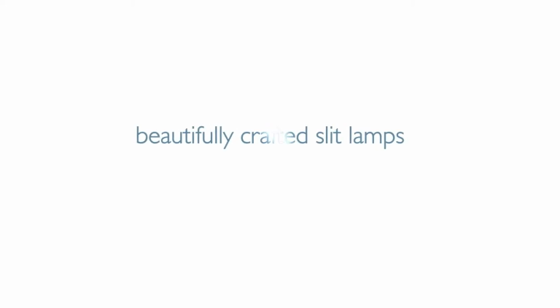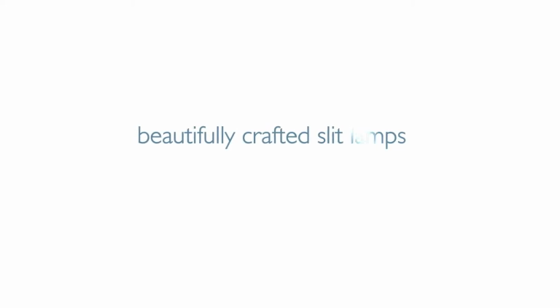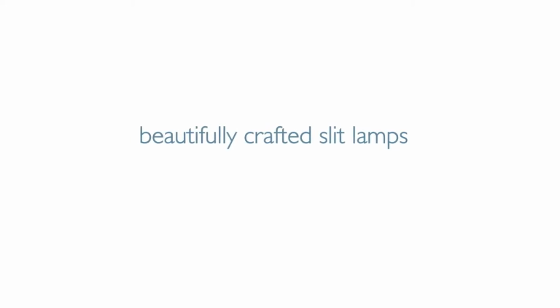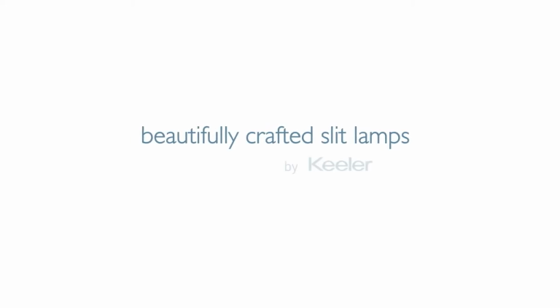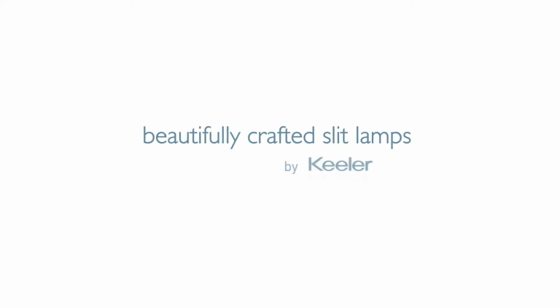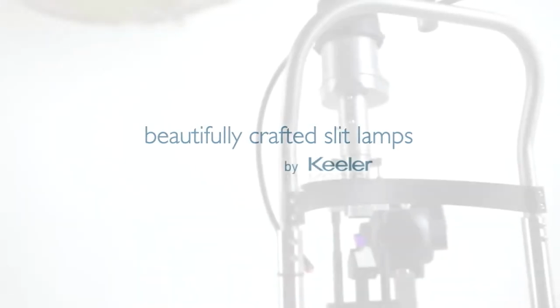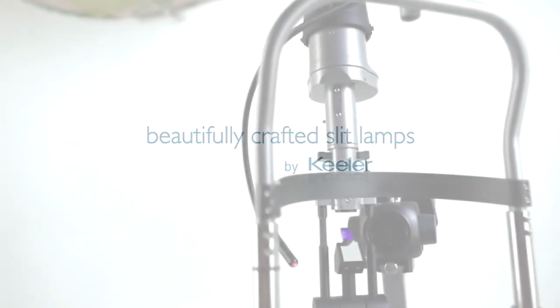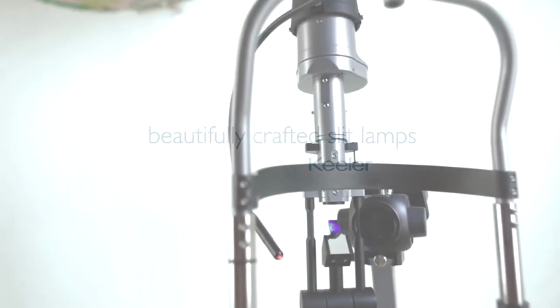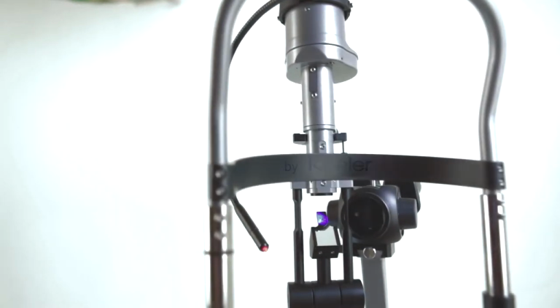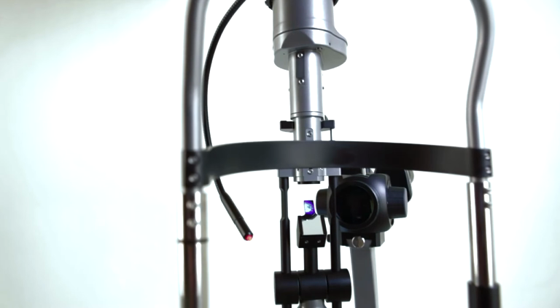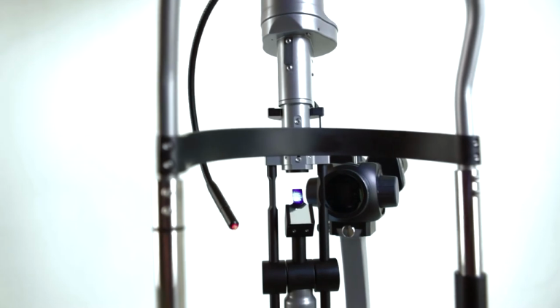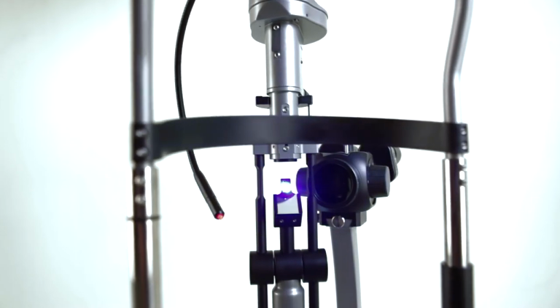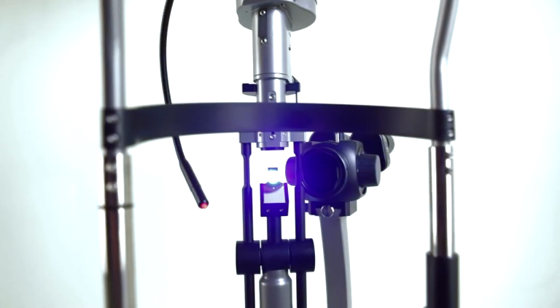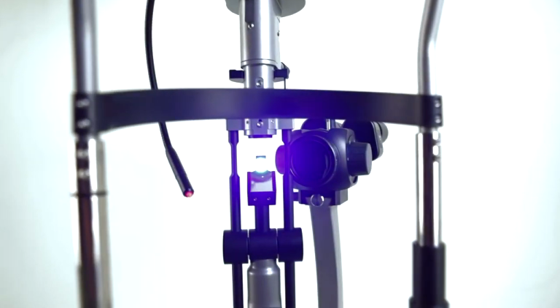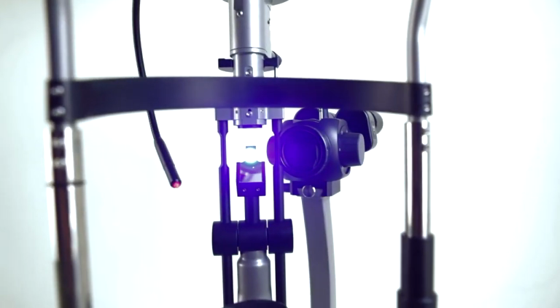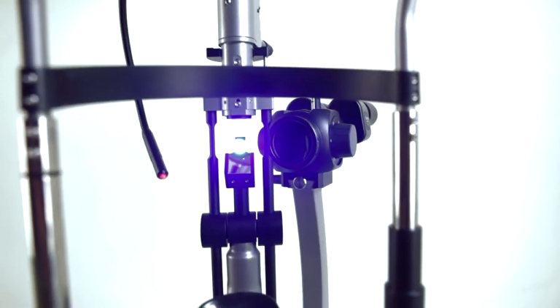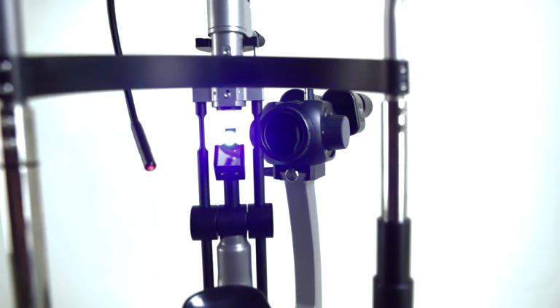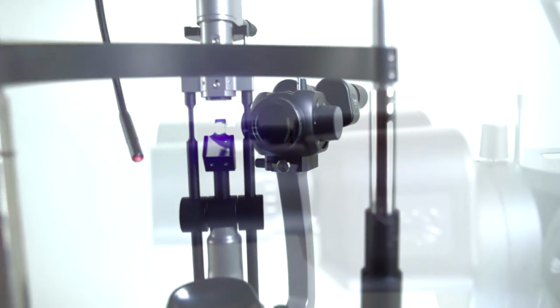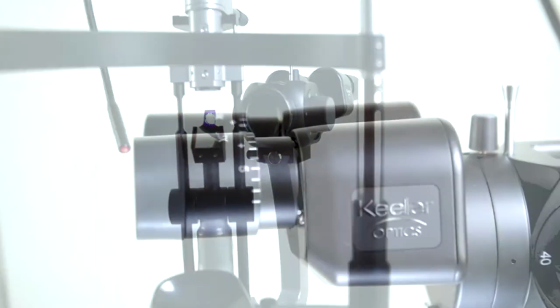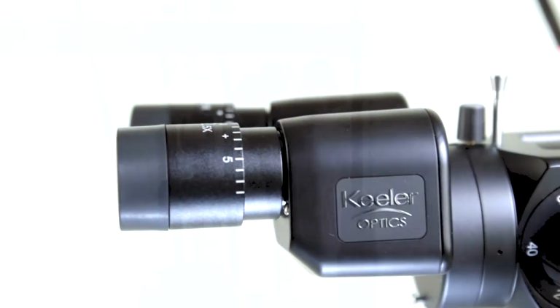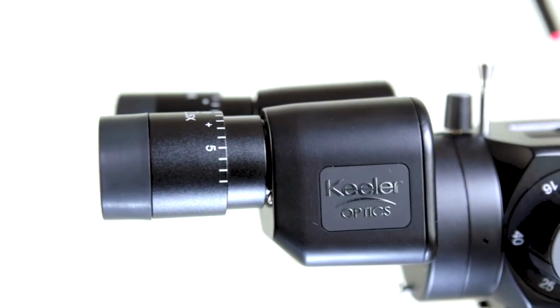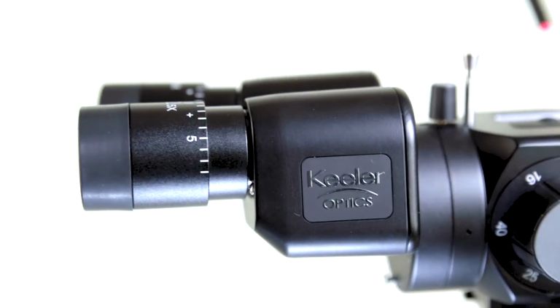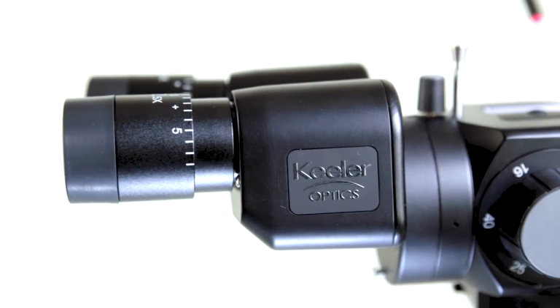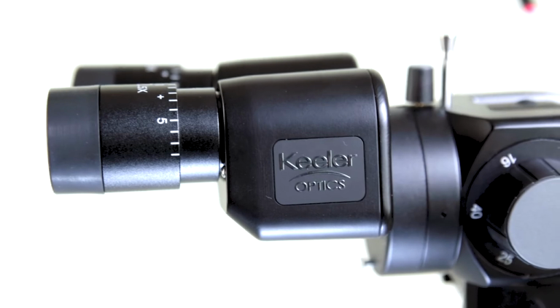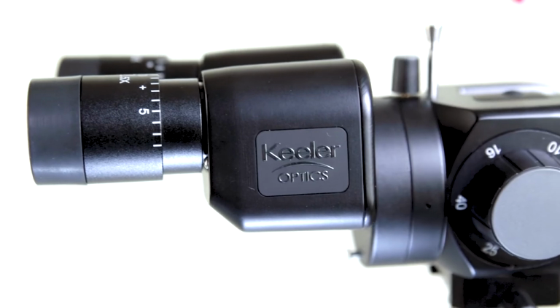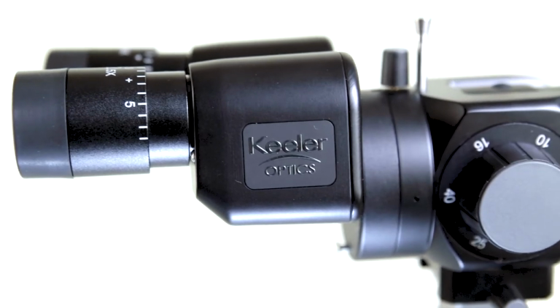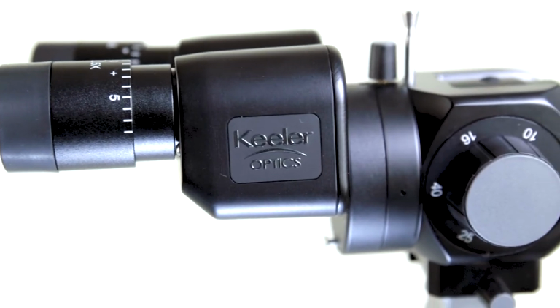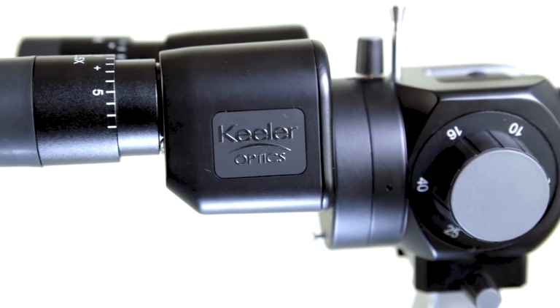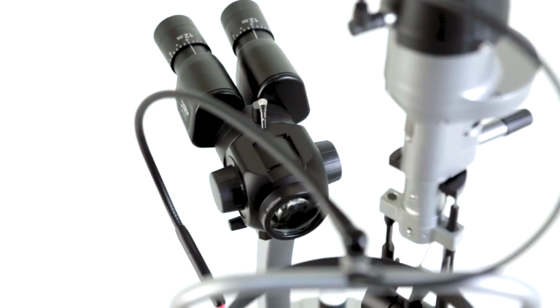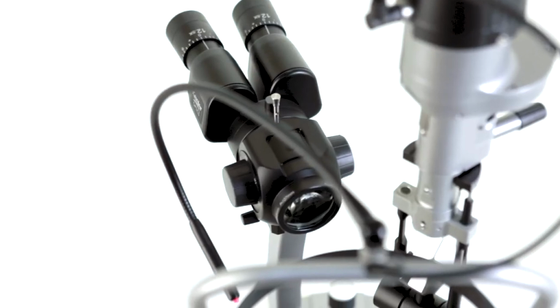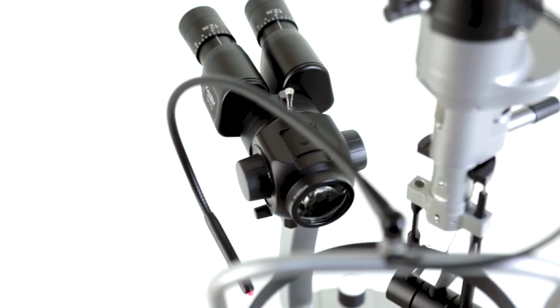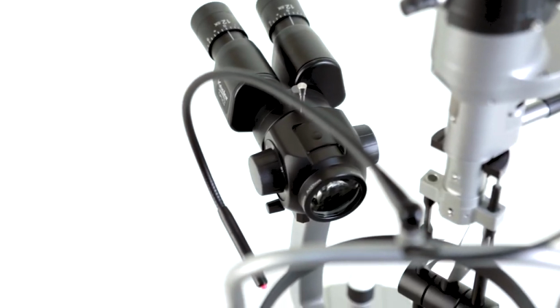The thing that everybody associates with Keeler is quality optics. A slit lamp is a very personal product to use. What we've achieved is a fantastic blend of optical quality and tactile feel.